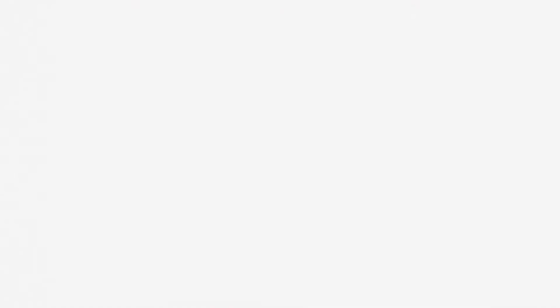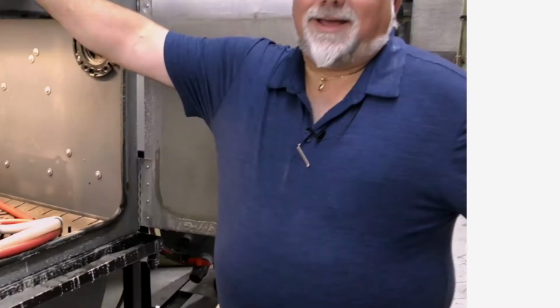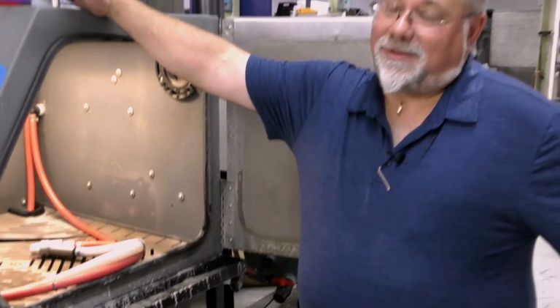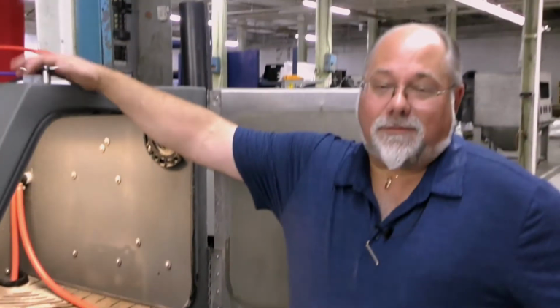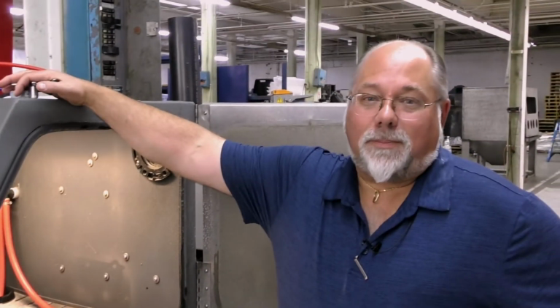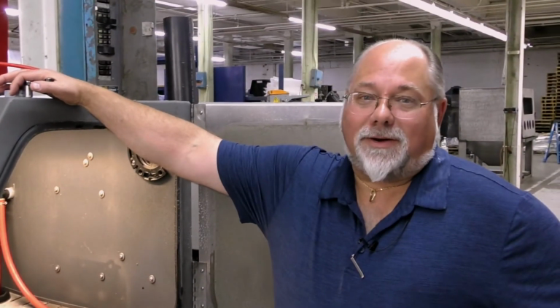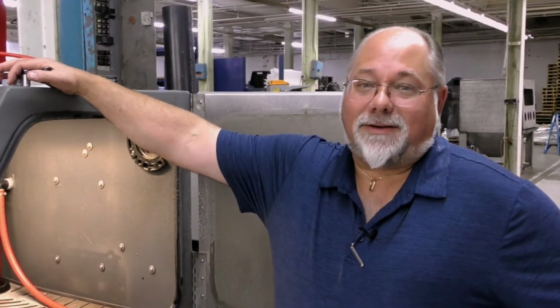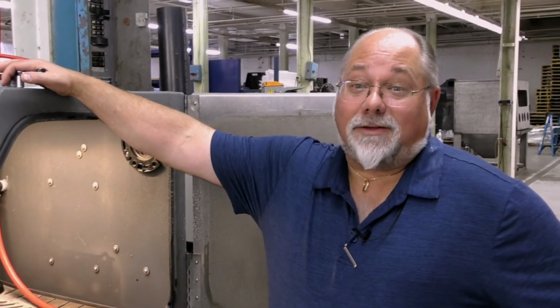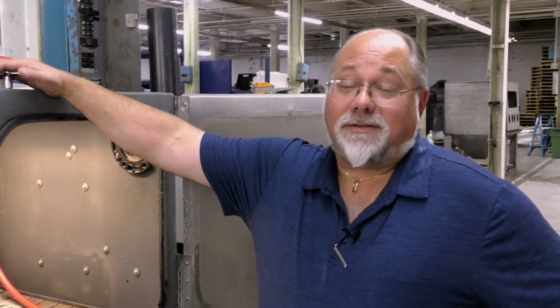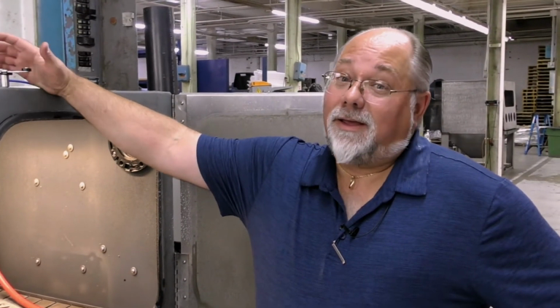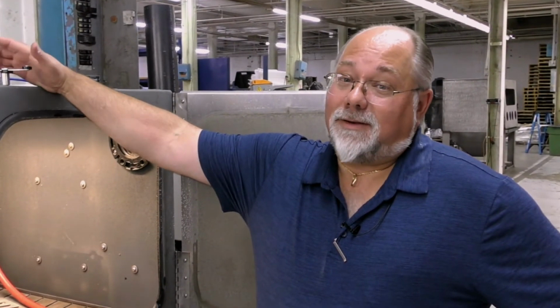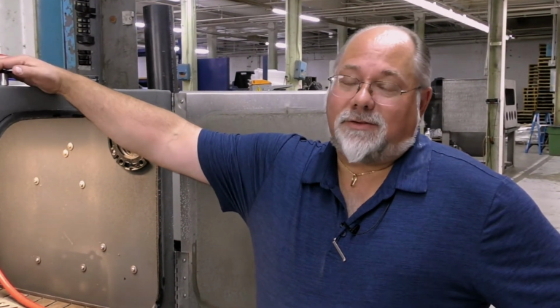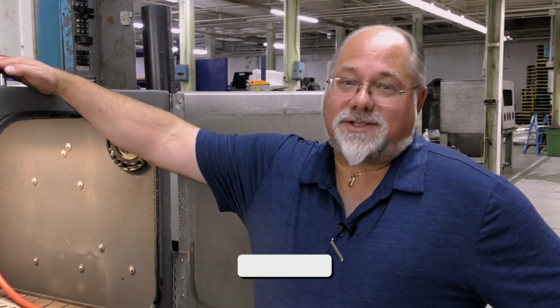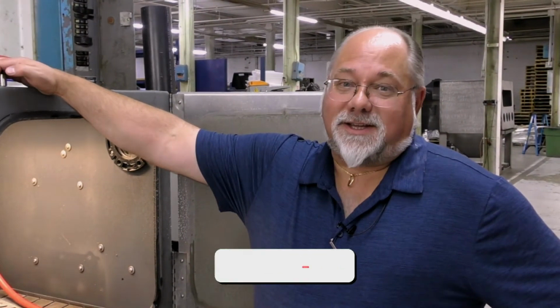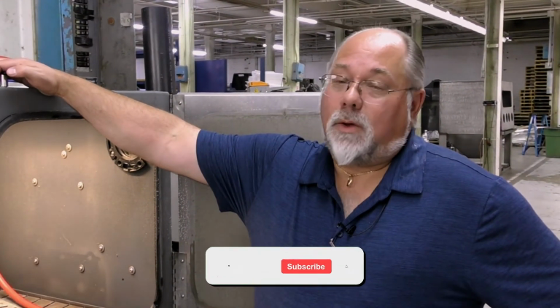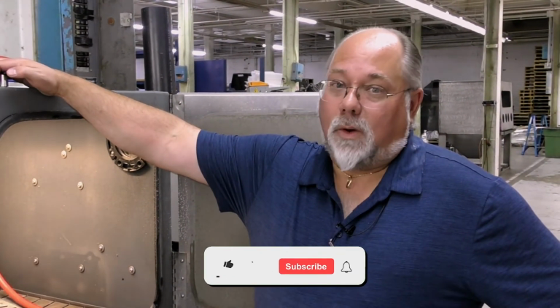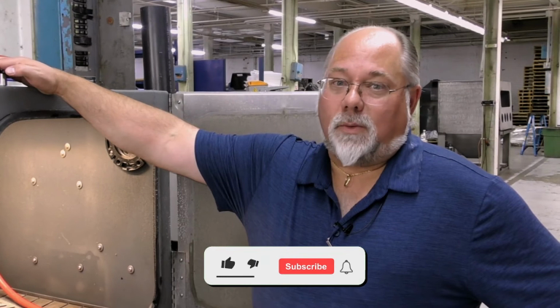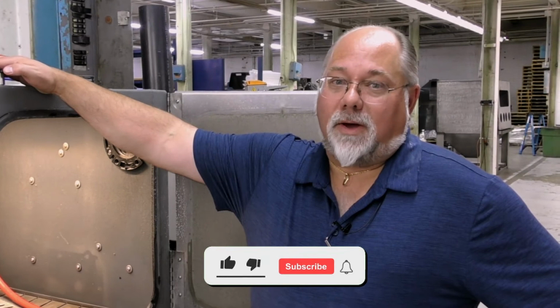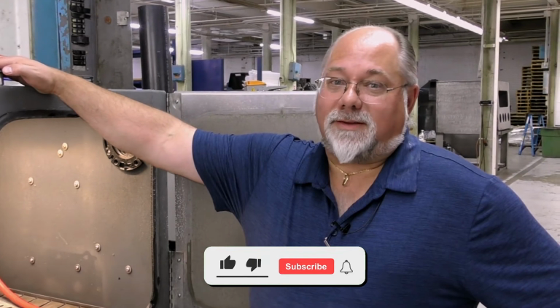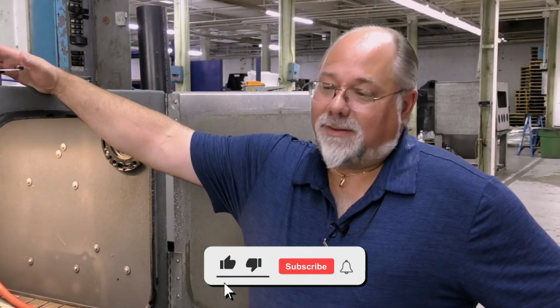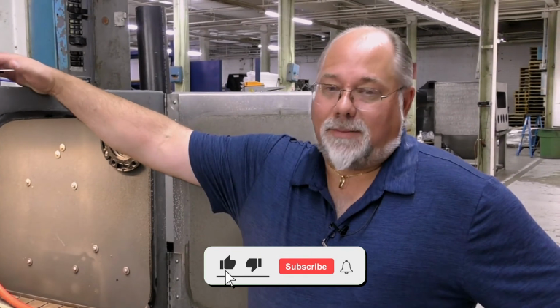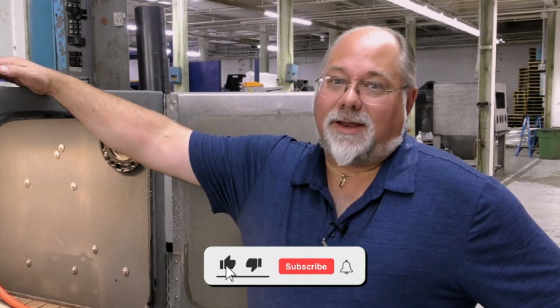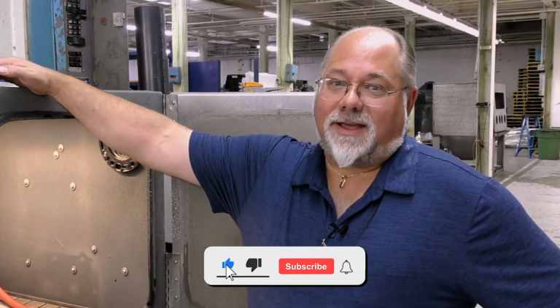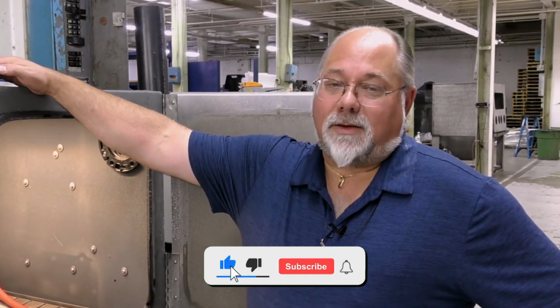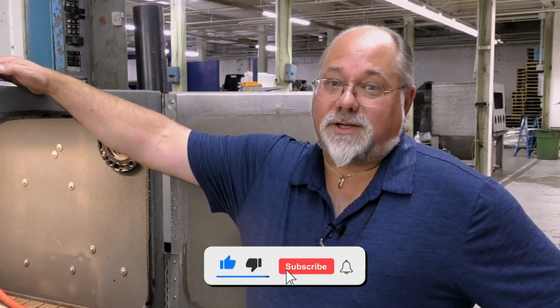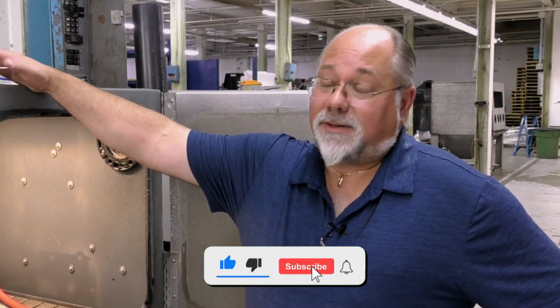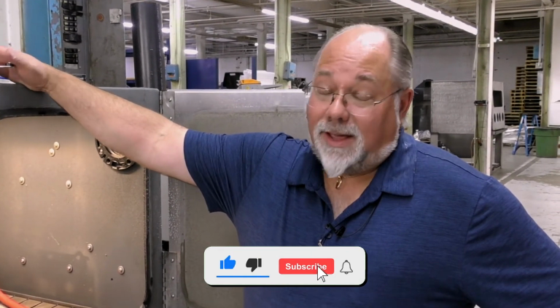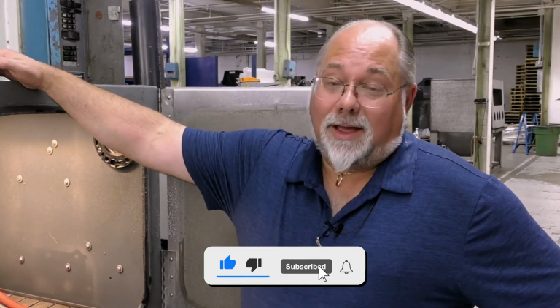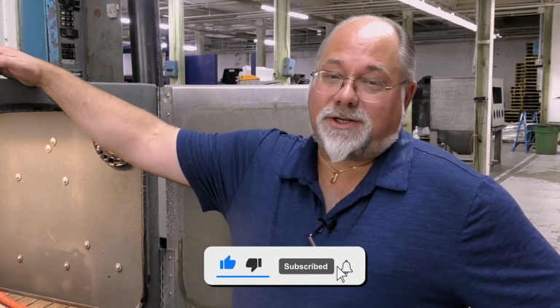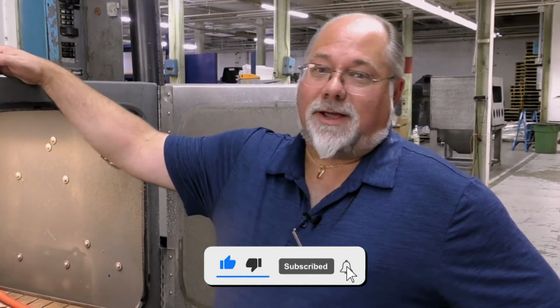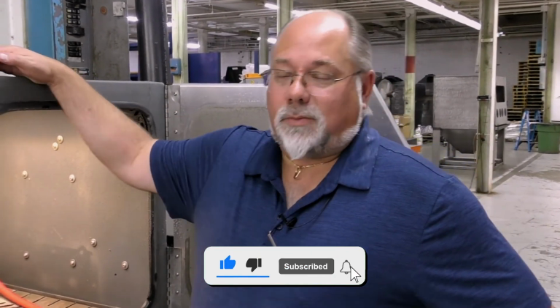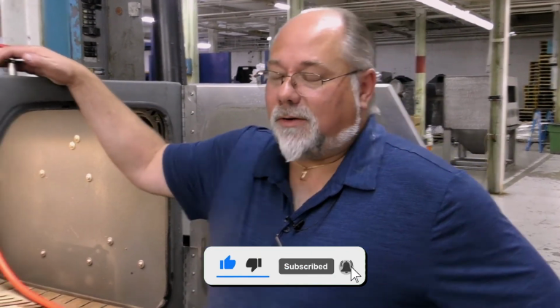Hey guys, Todd from Vapor Honing Technologies. Today's question is, what is wet blasting? And I'm glad they asked that question — I'm going to show you how this works.